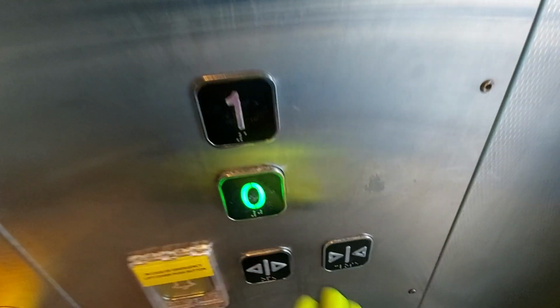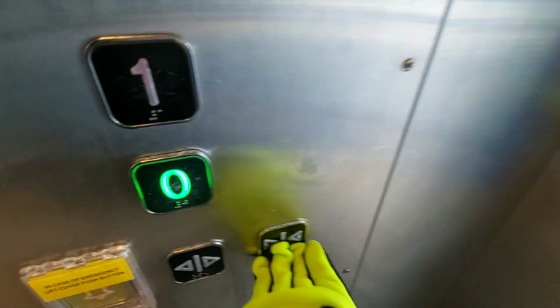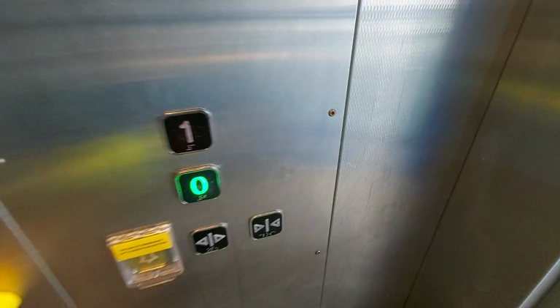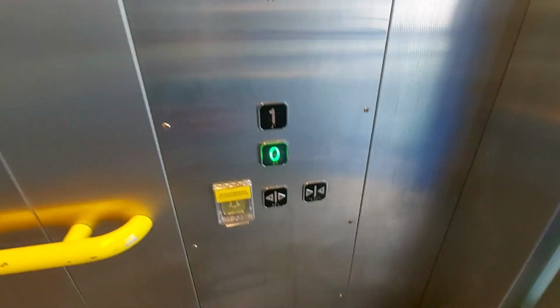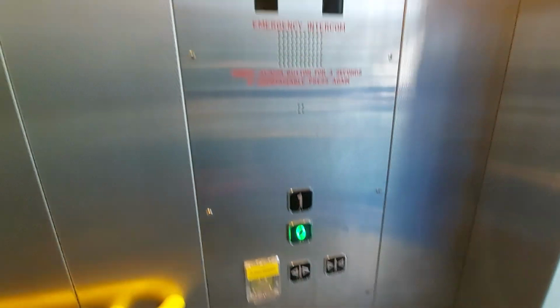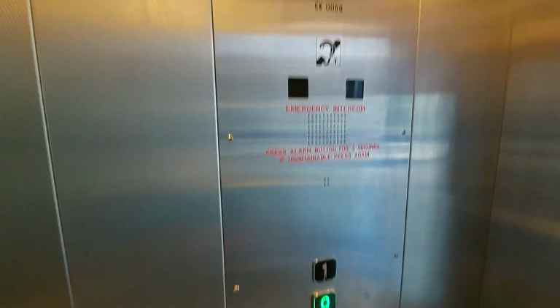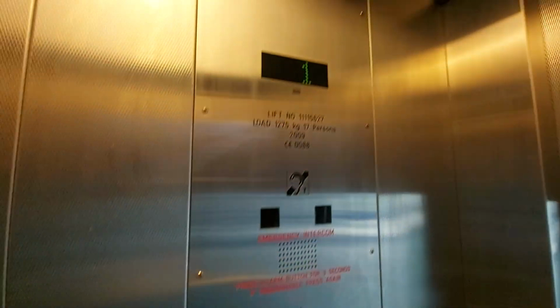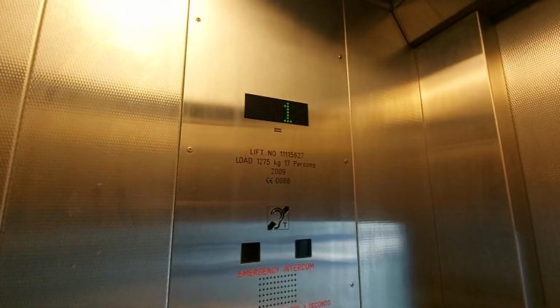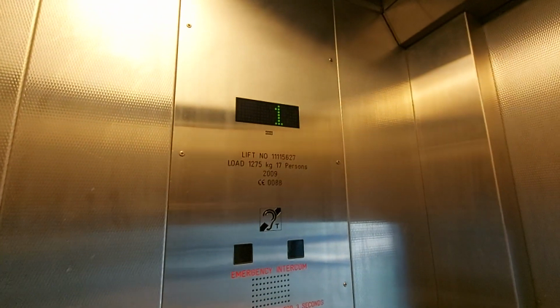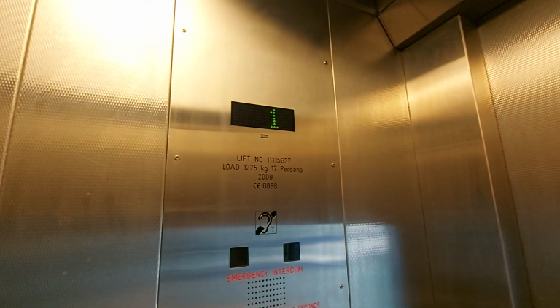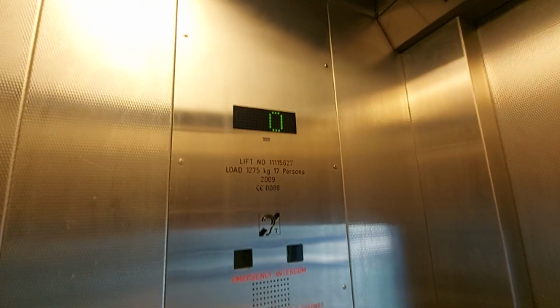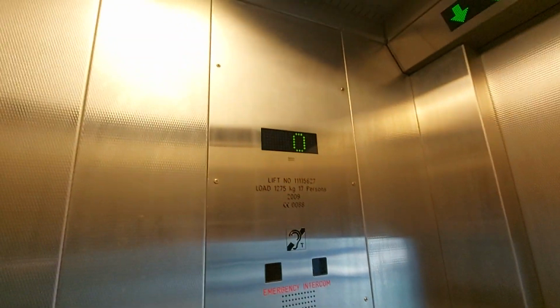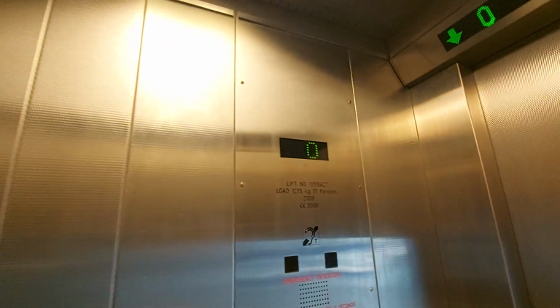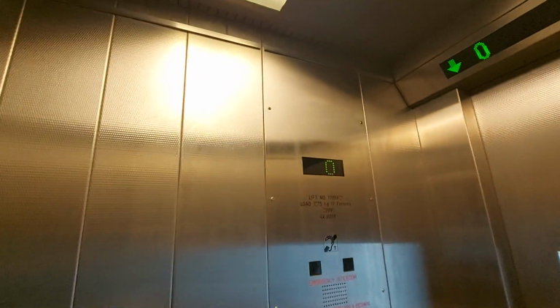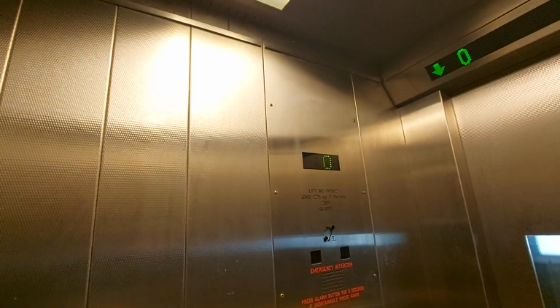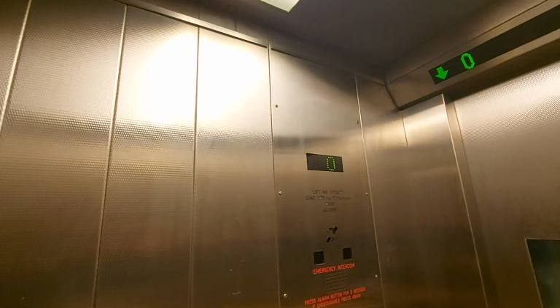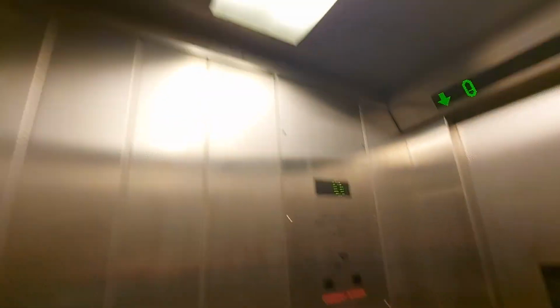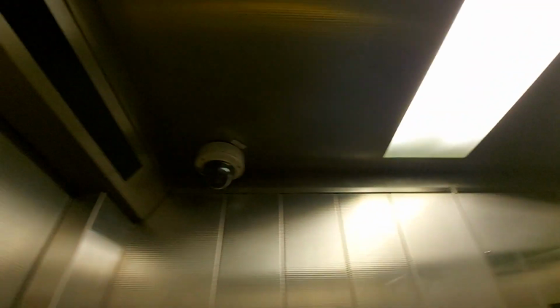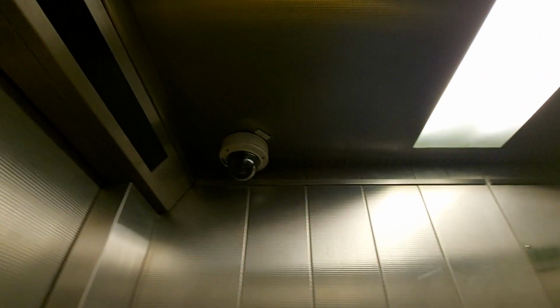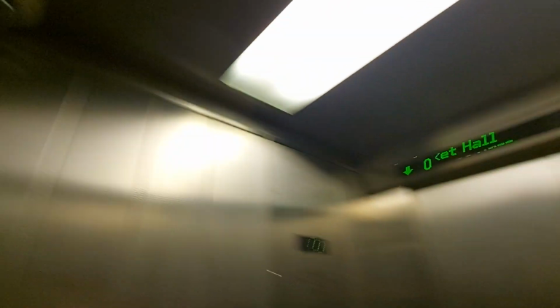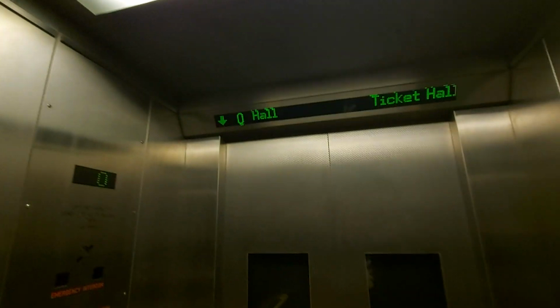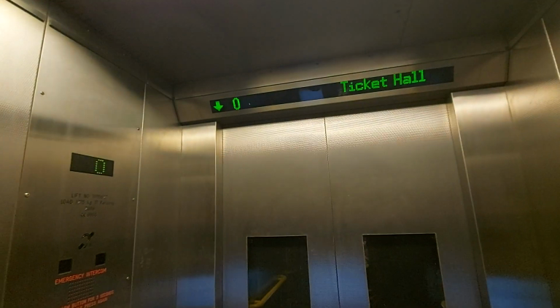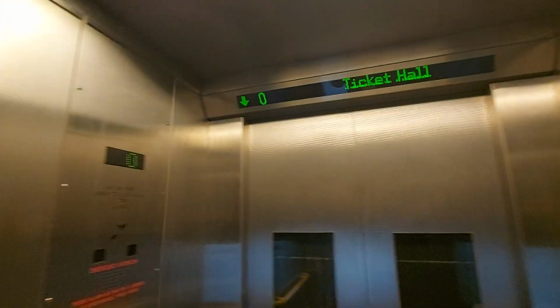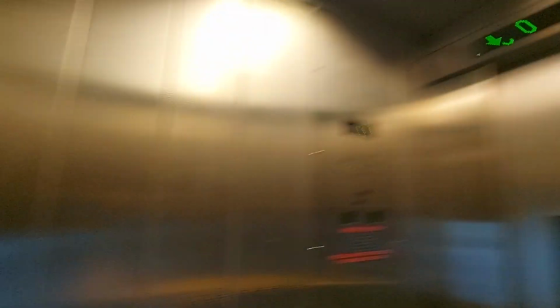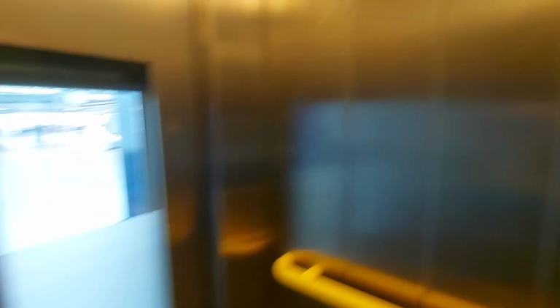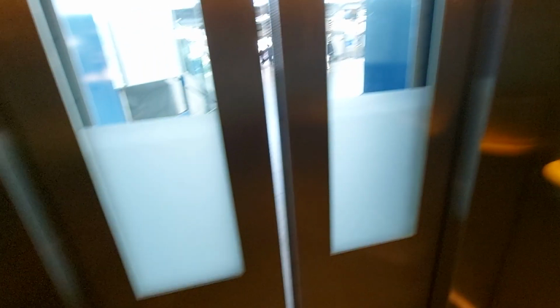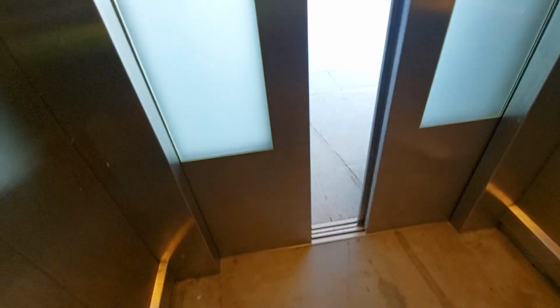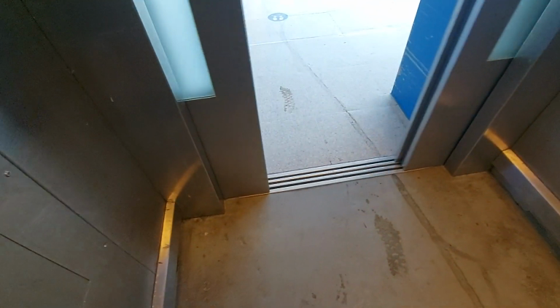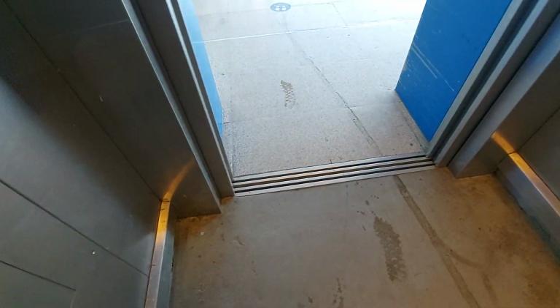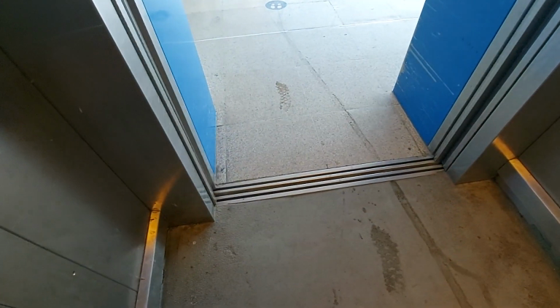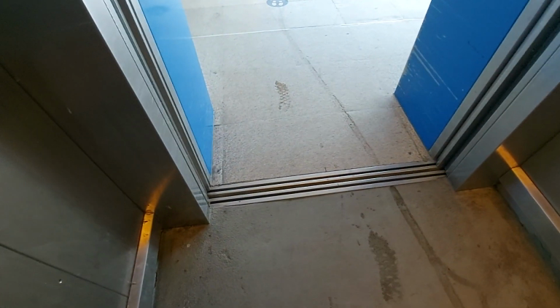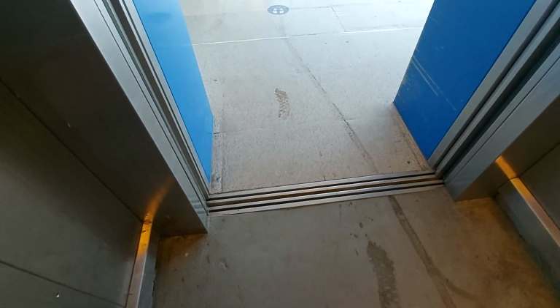Go down to G. Capacity 1275 kilos, 17 persons, built in 2009. Security camera up there. This is the county Ecodisc lift. Here we are at platform level.